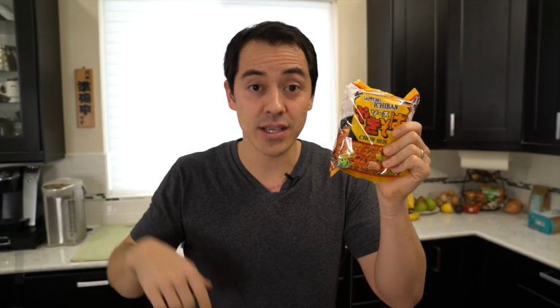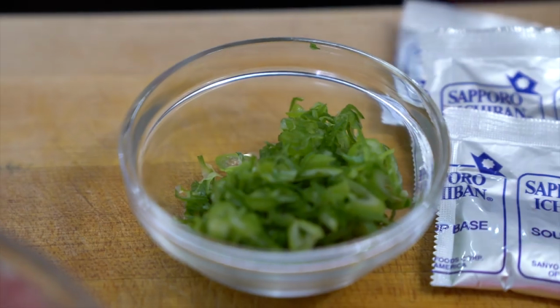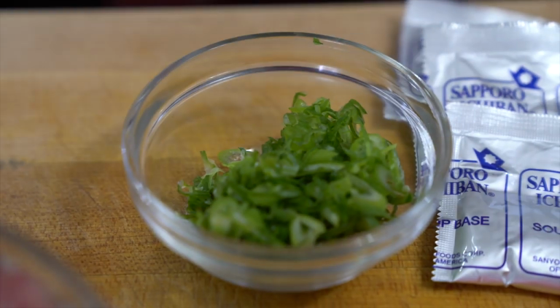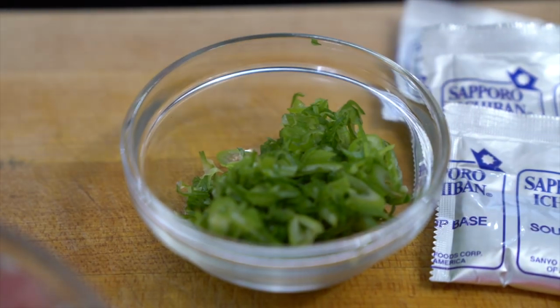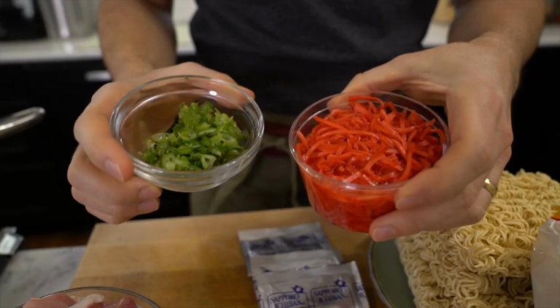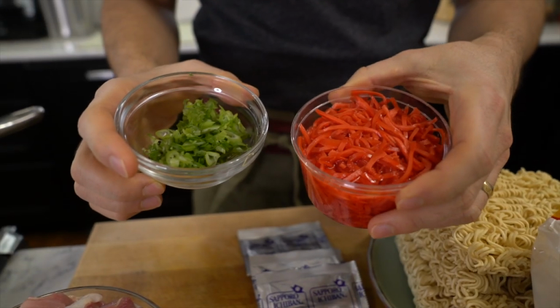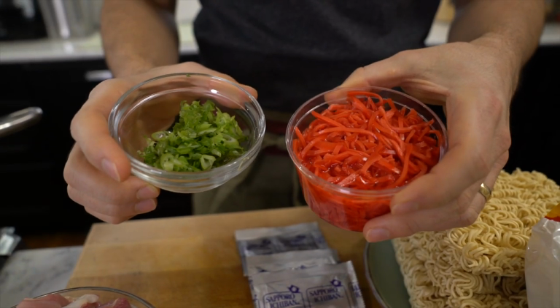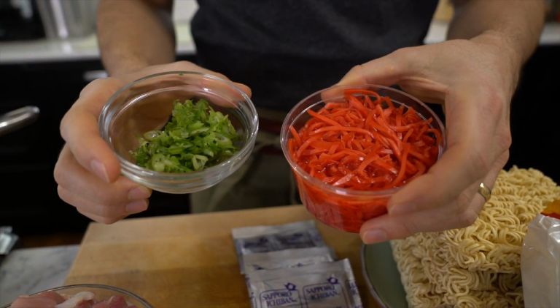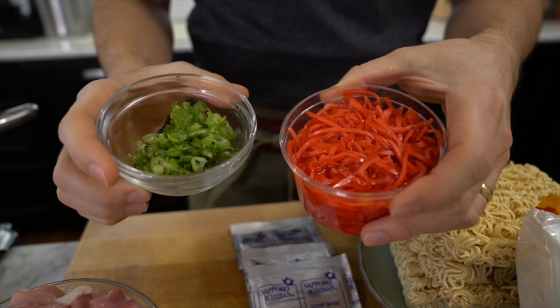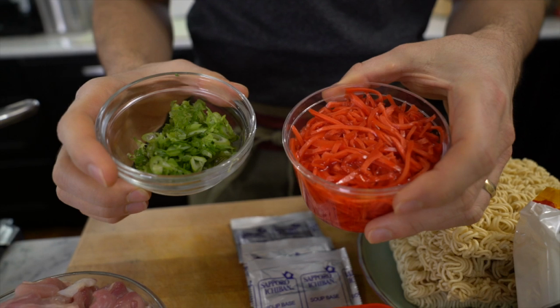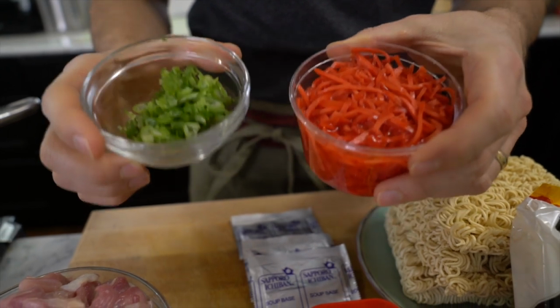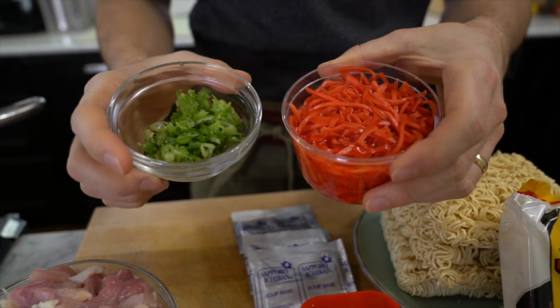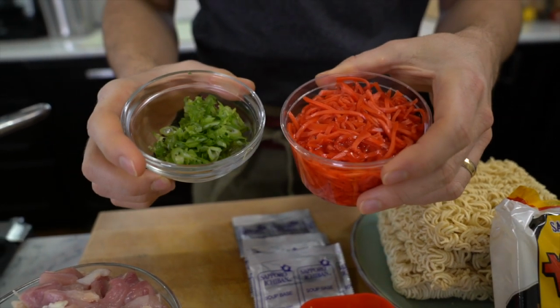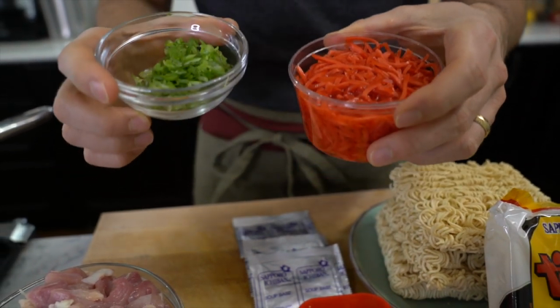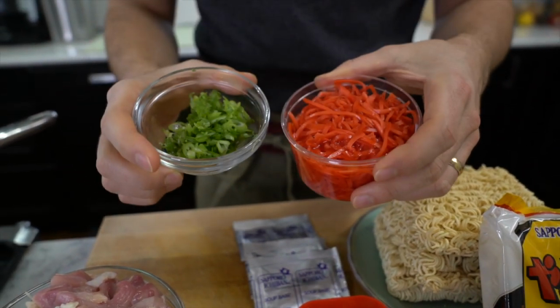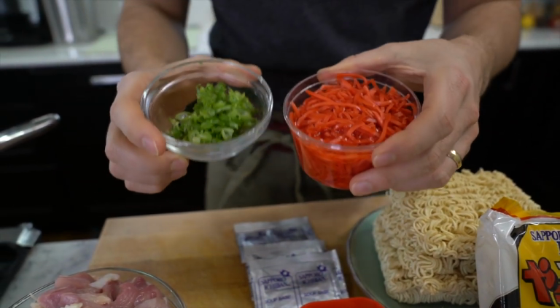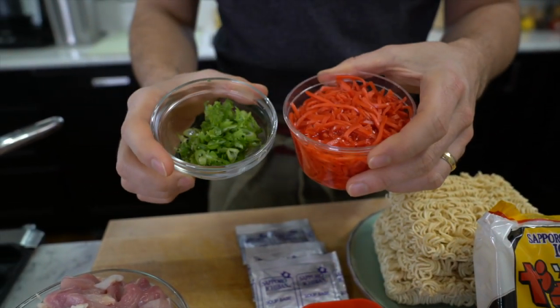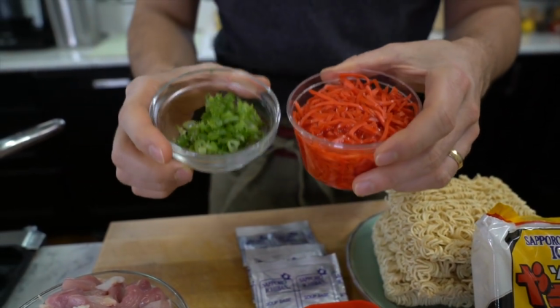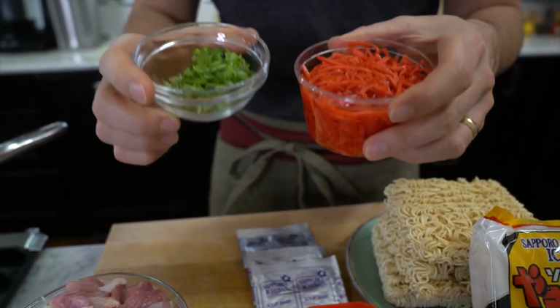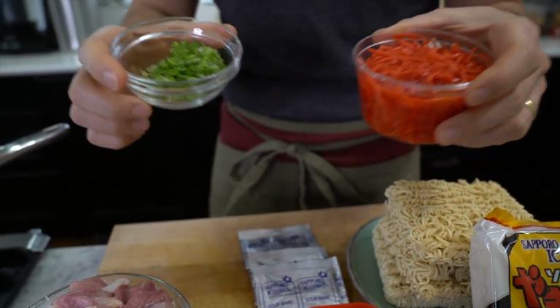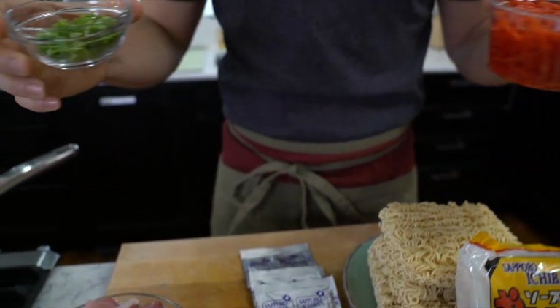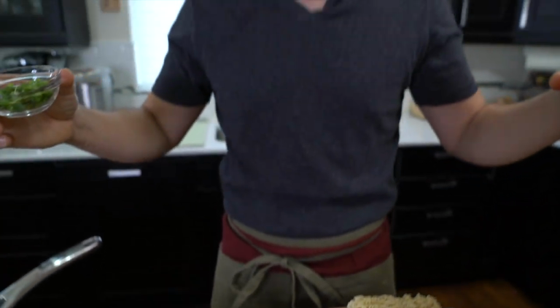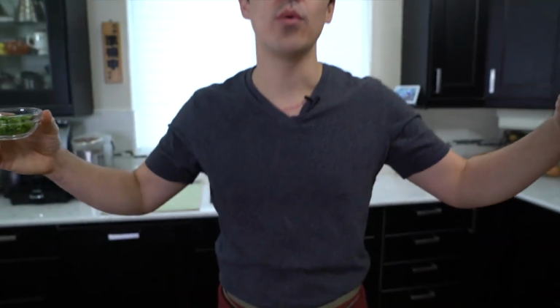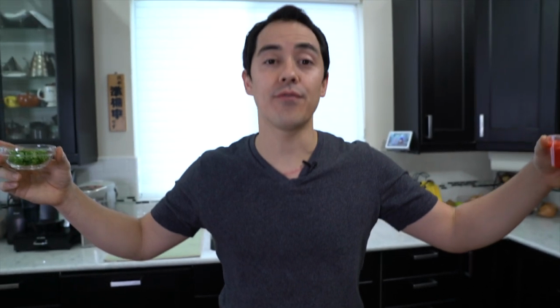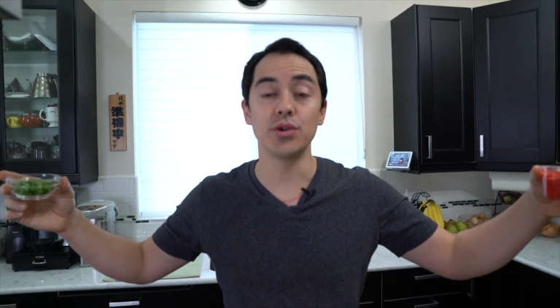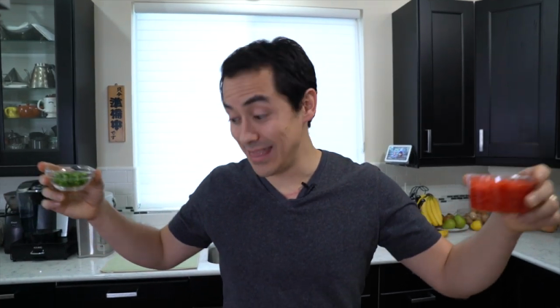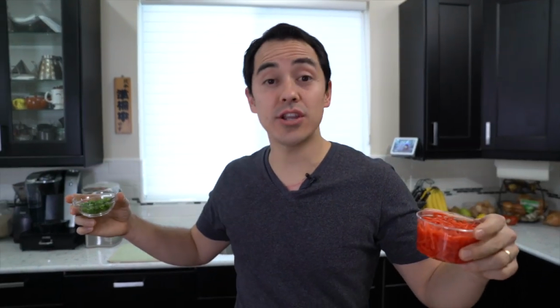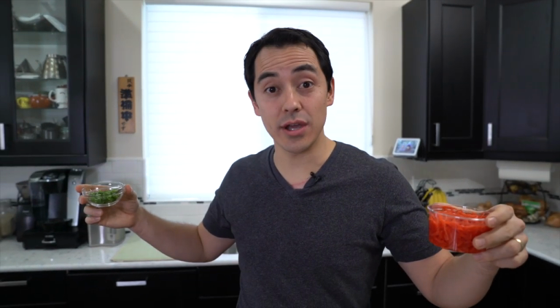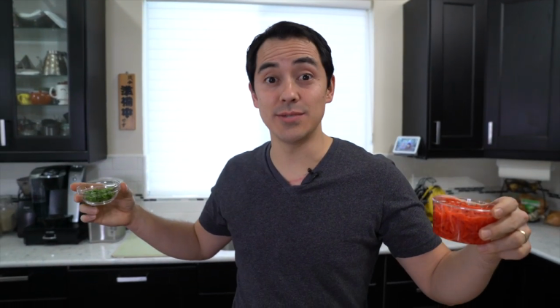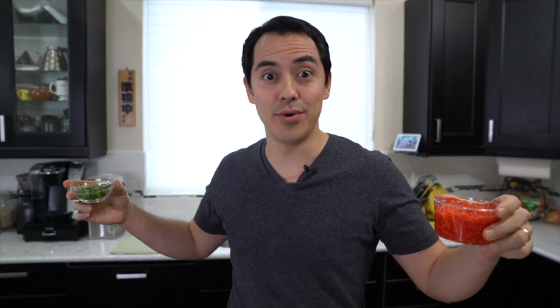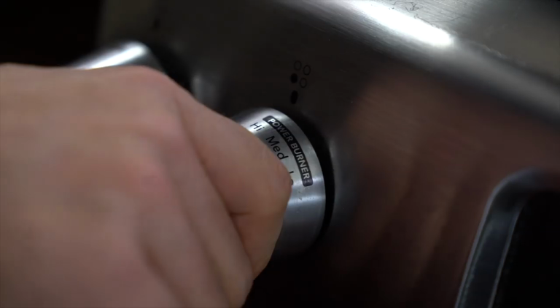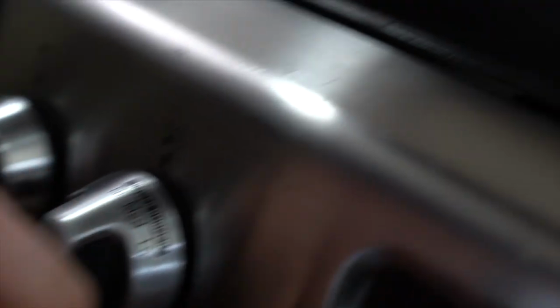Also green onions and beni shoga, which is basically pickled ginger. This is what we're going to put on last to make this taste delicious. And without further ado, let's start cooking!